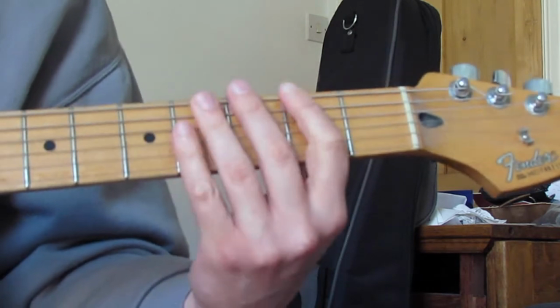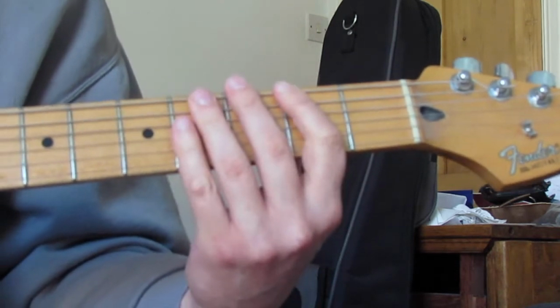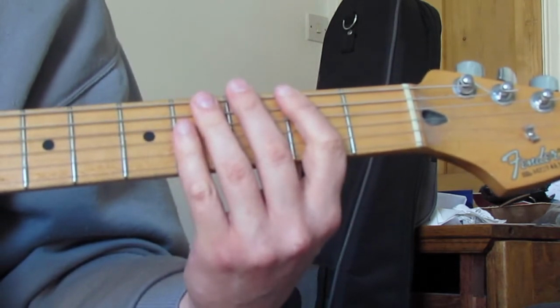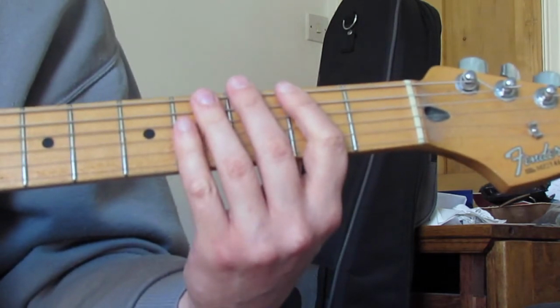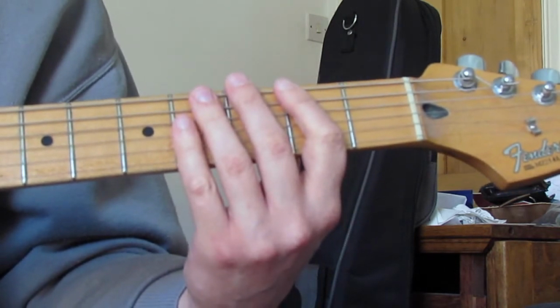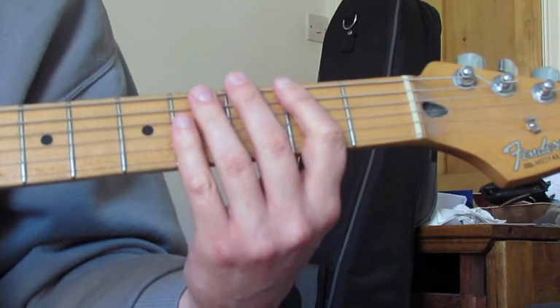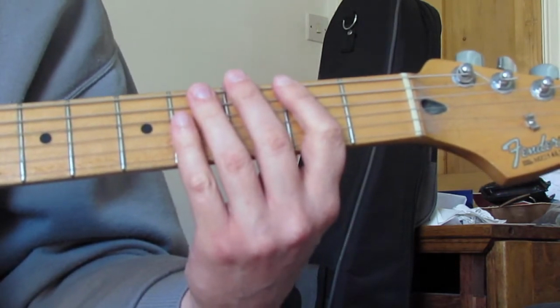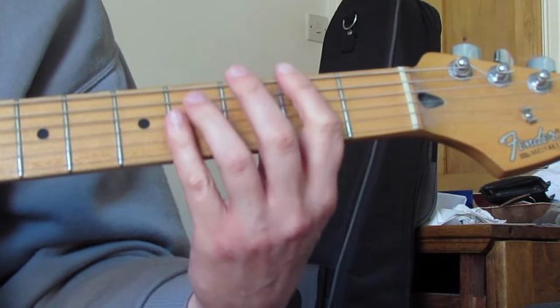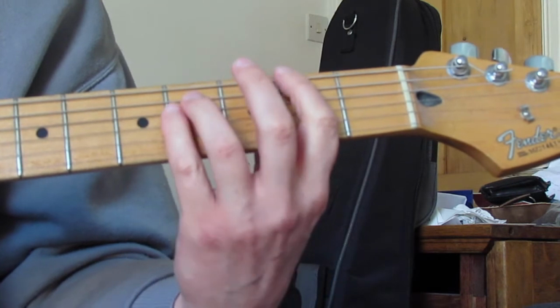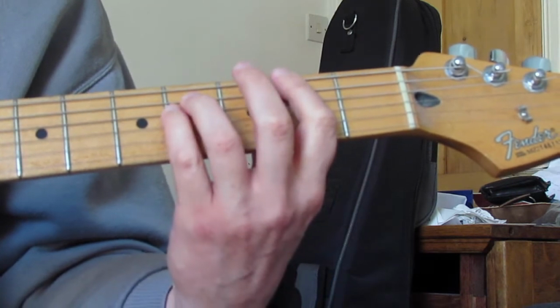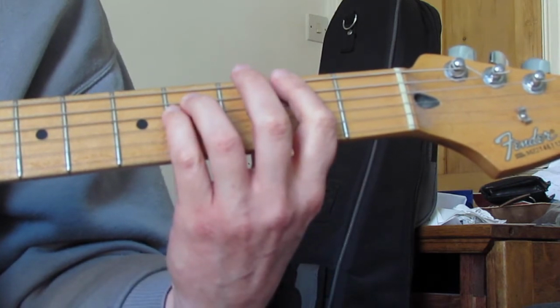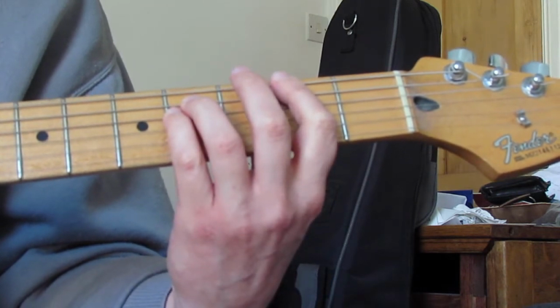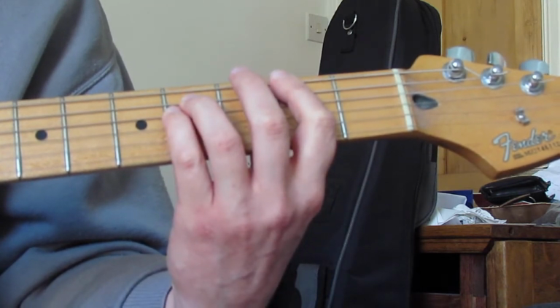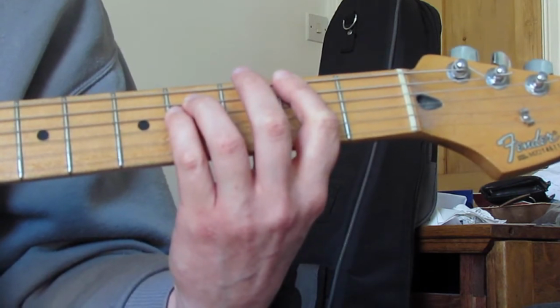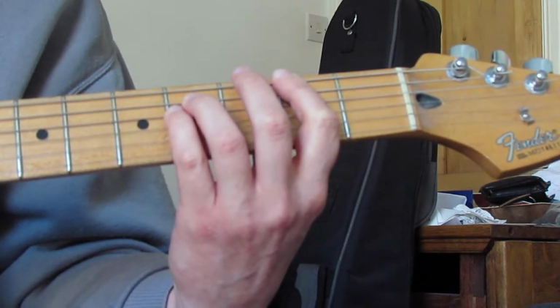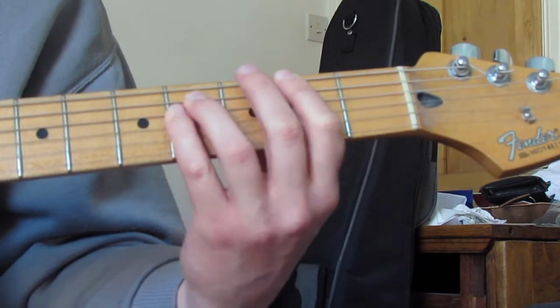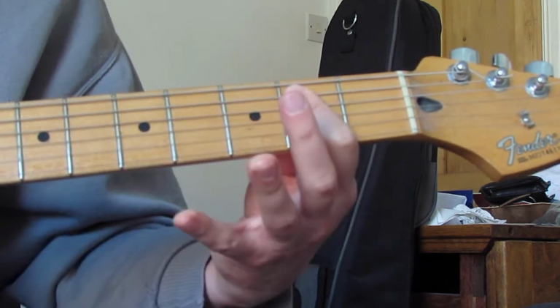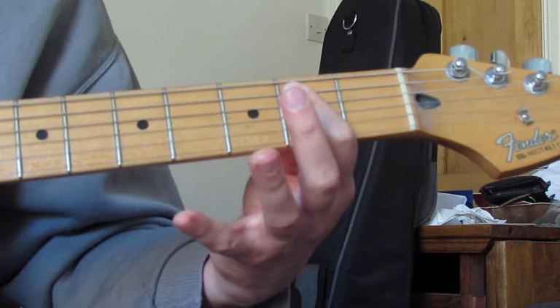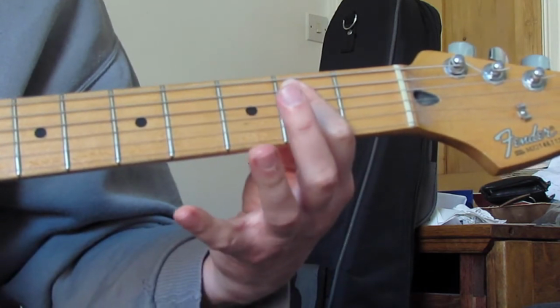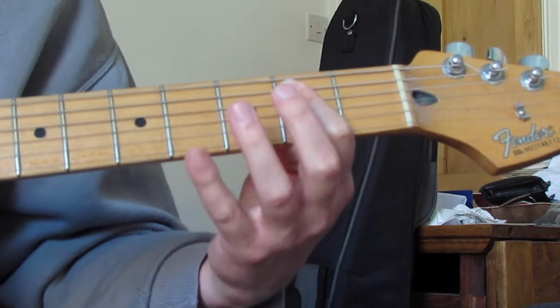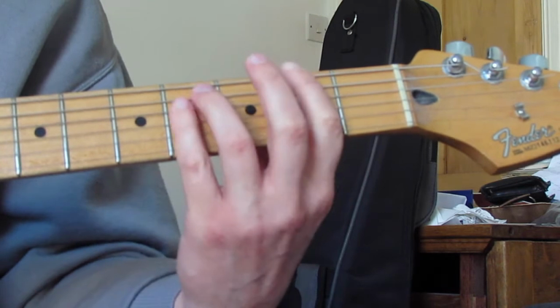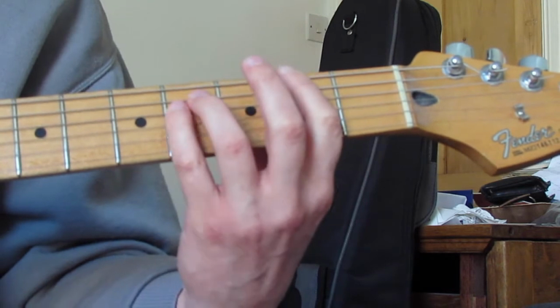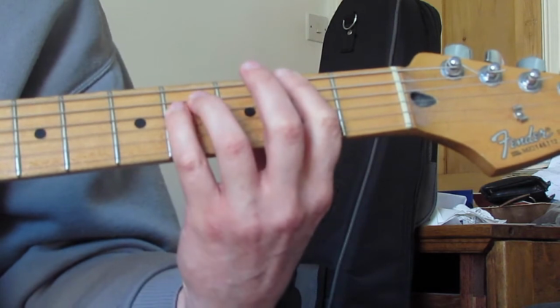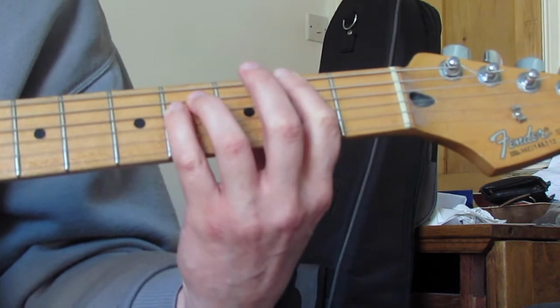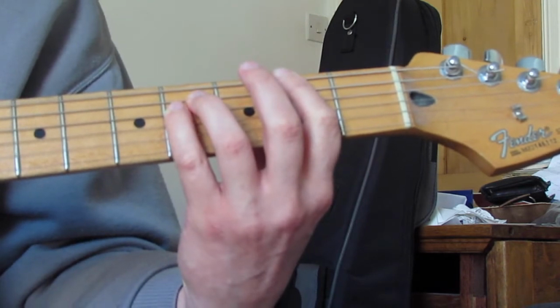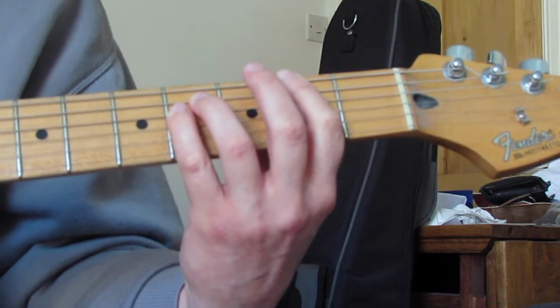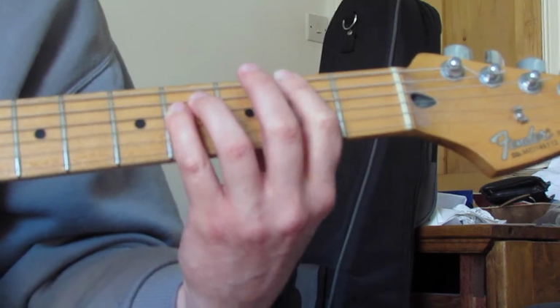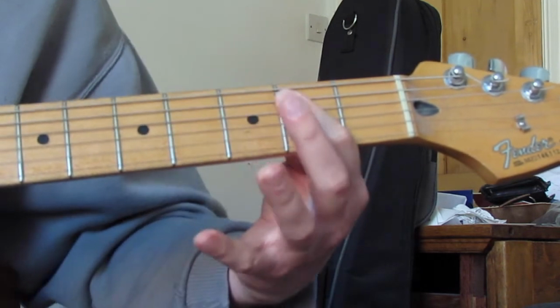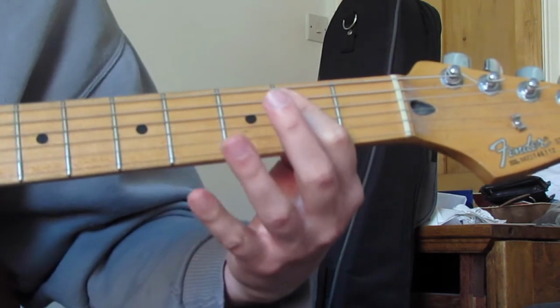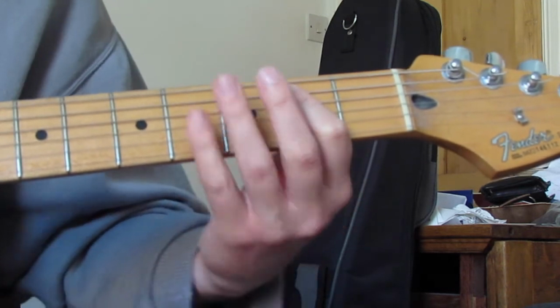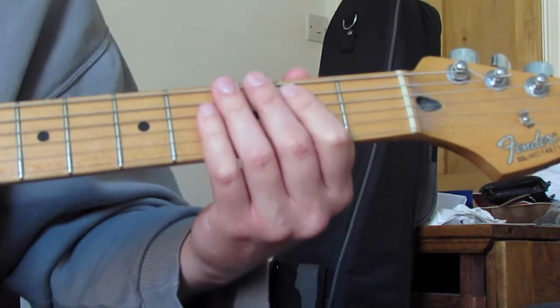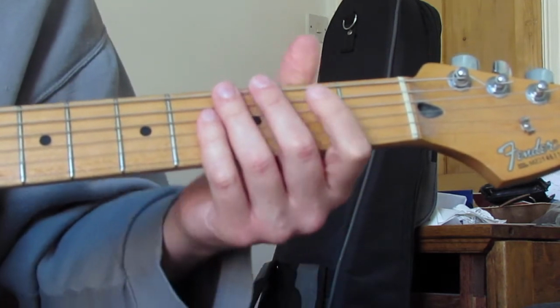Rhythmically I'm not doing a lot - these are basically all down picks. Three strums on the F sharp, one on the E, three more on the F sharp, one more on the E, then on the A chord.